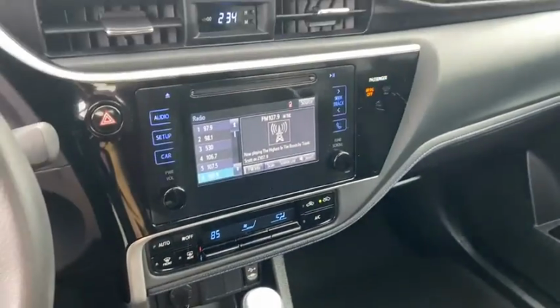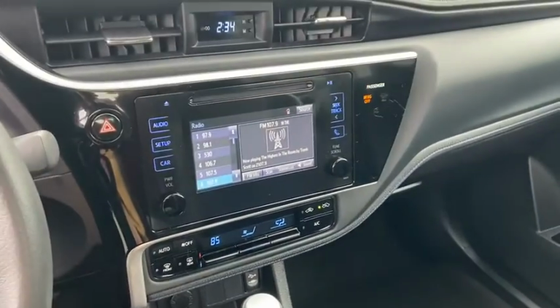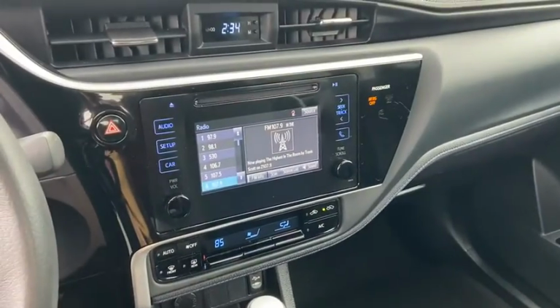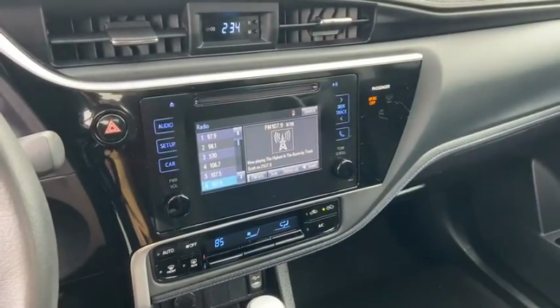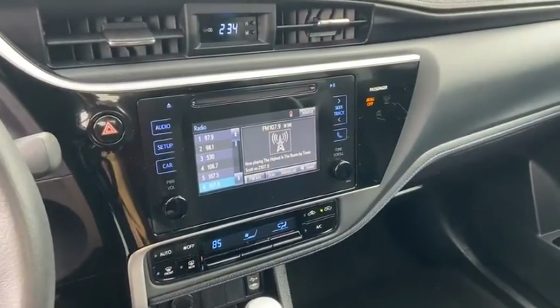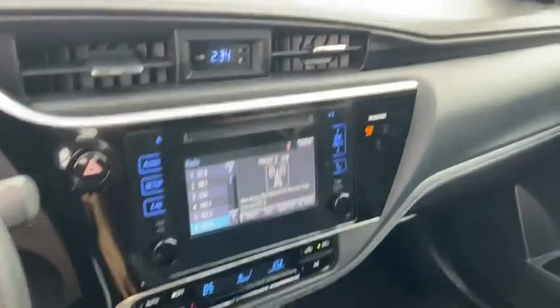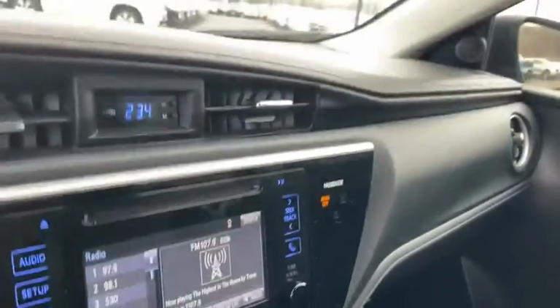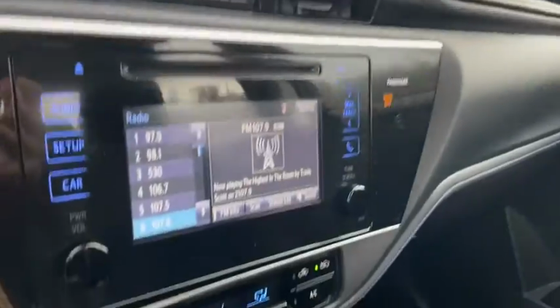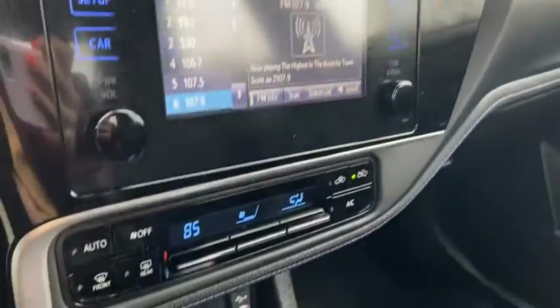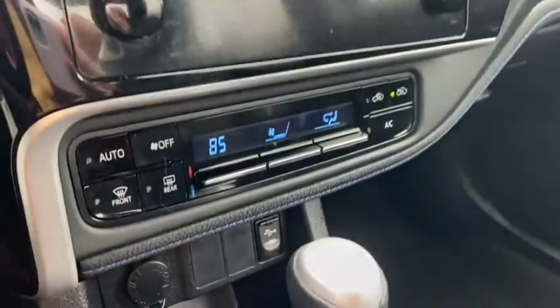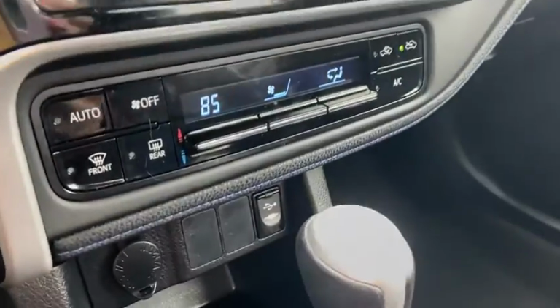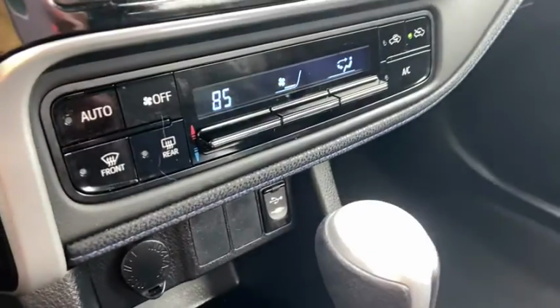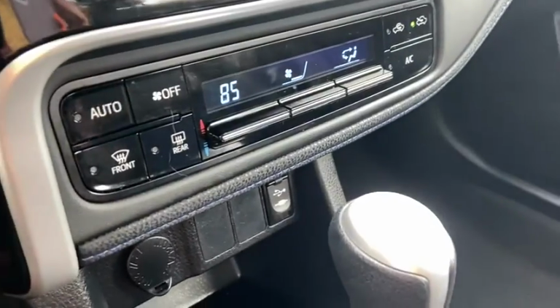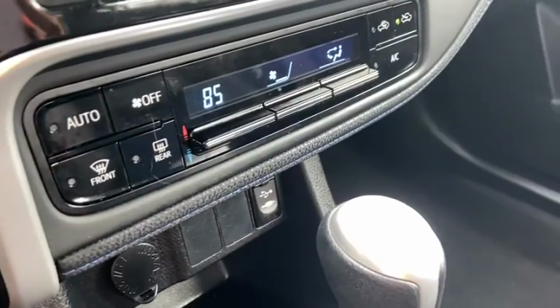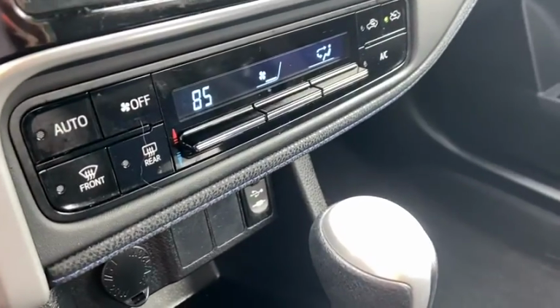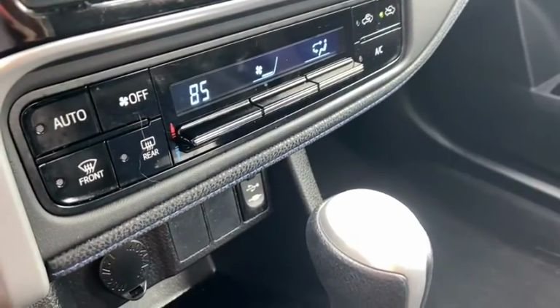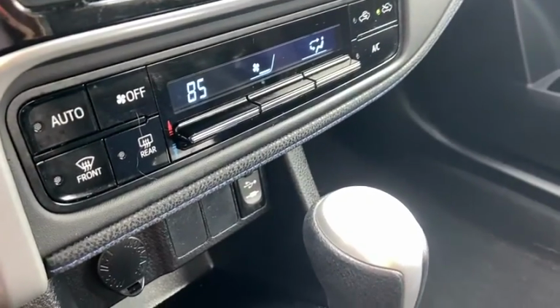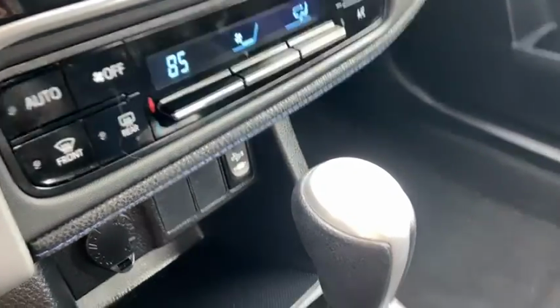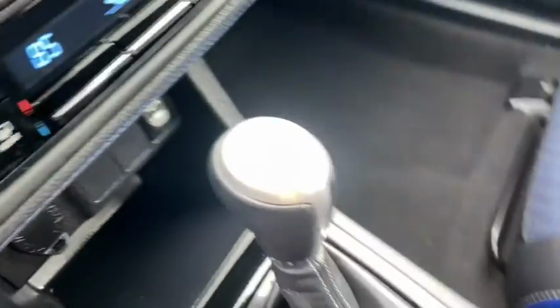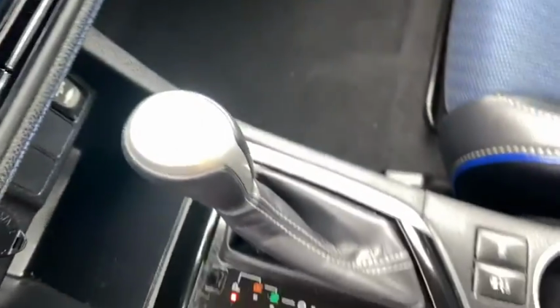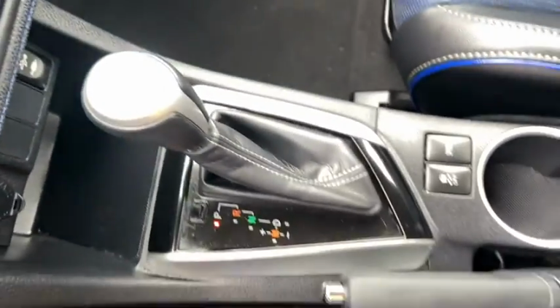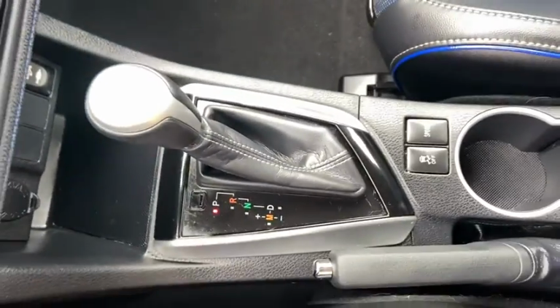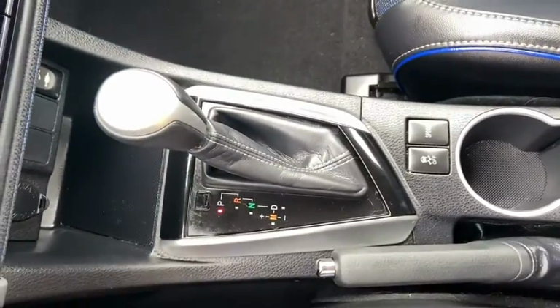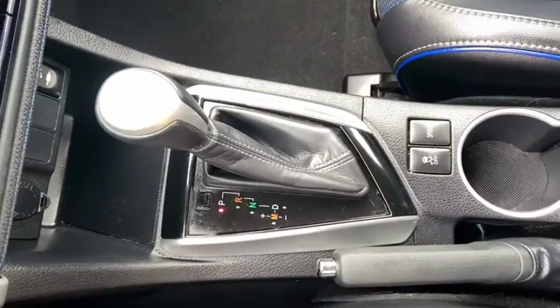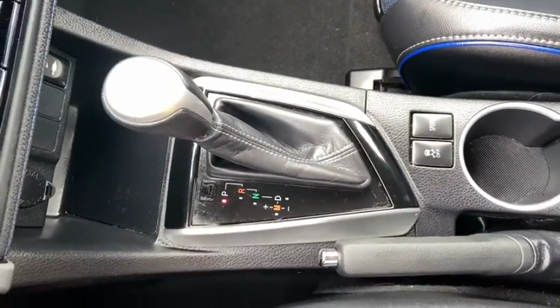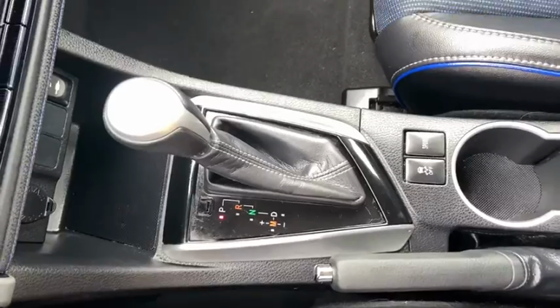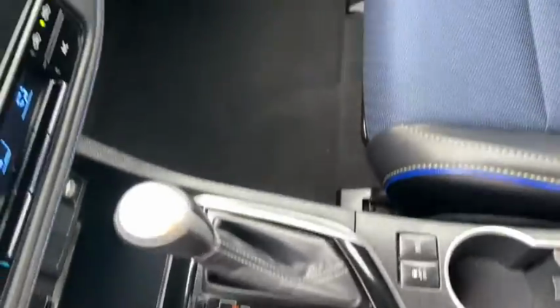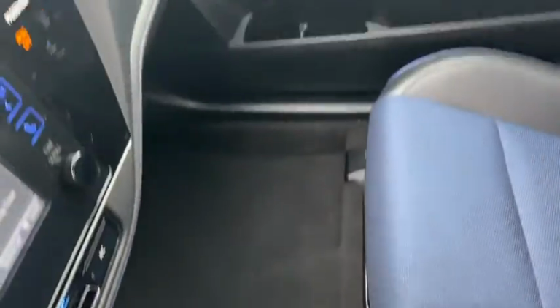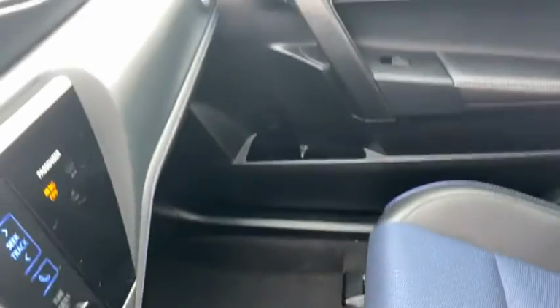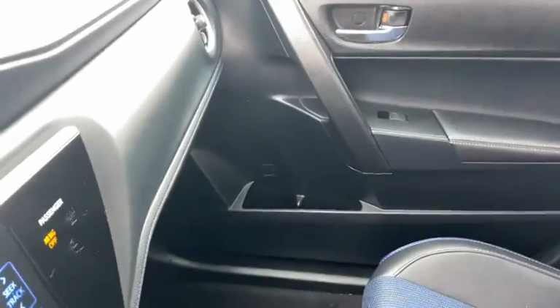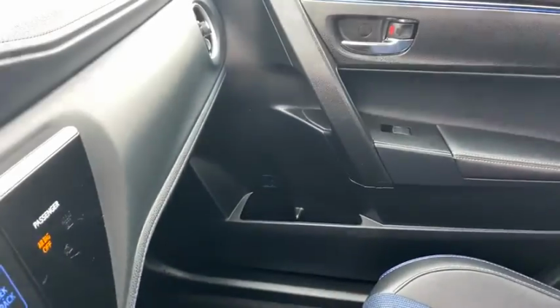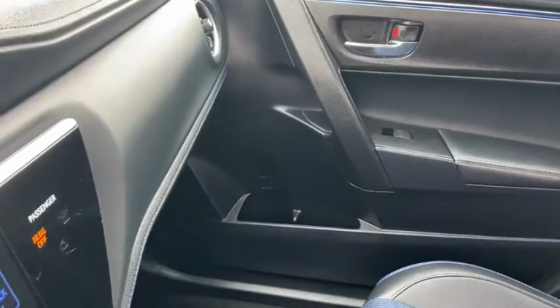Tachometer, driver vanity mirror, front bucket seats. This vehicle offers reliability and good looks at a great price. So come in and take a test drive today.